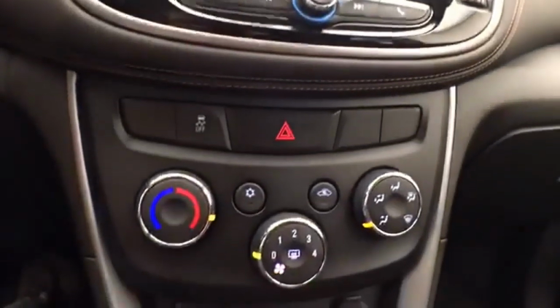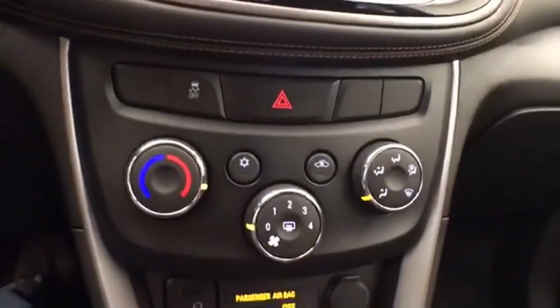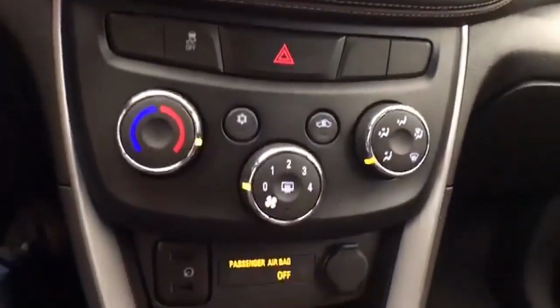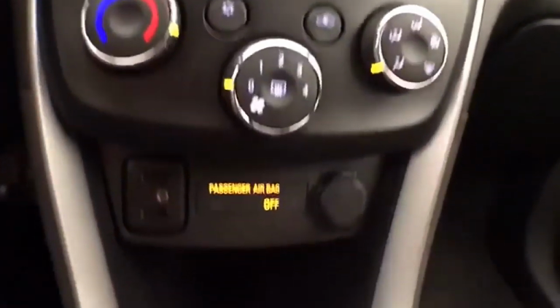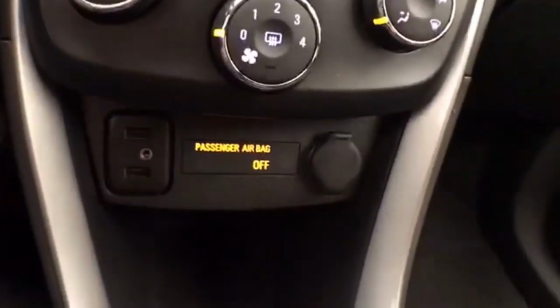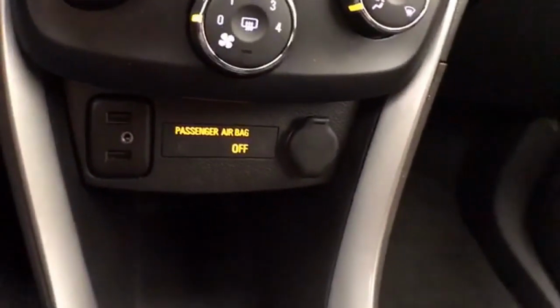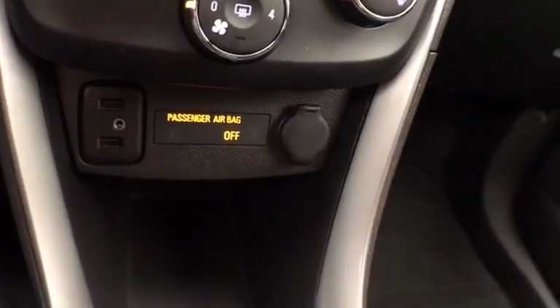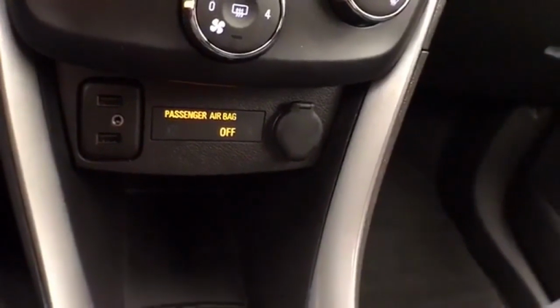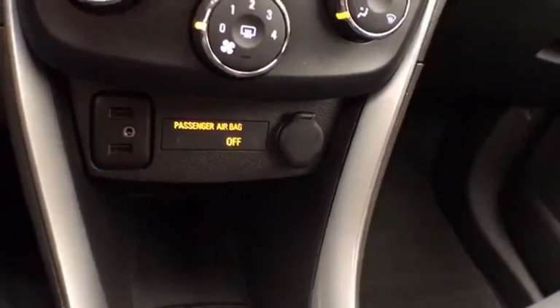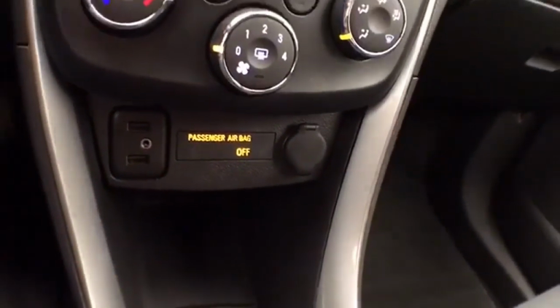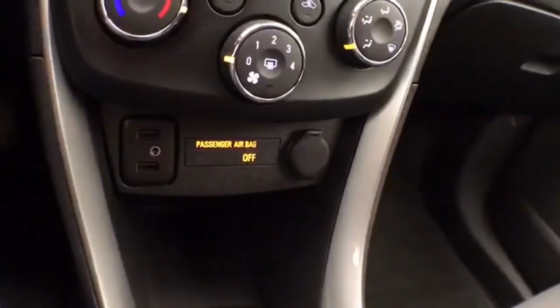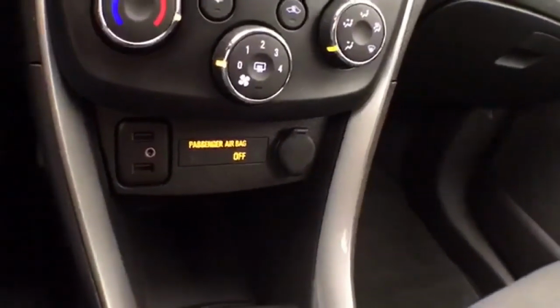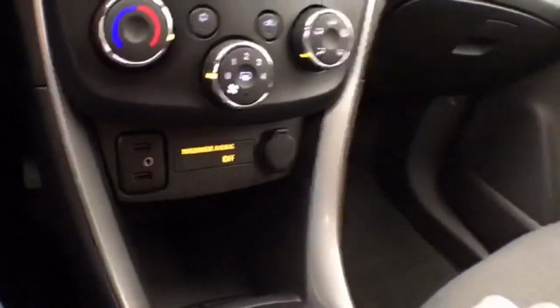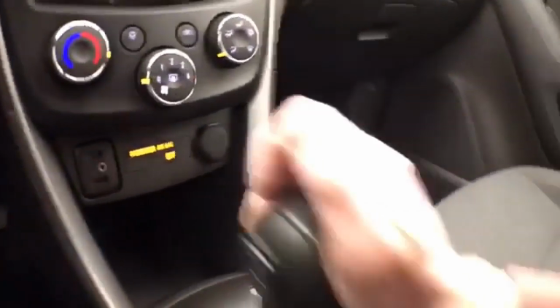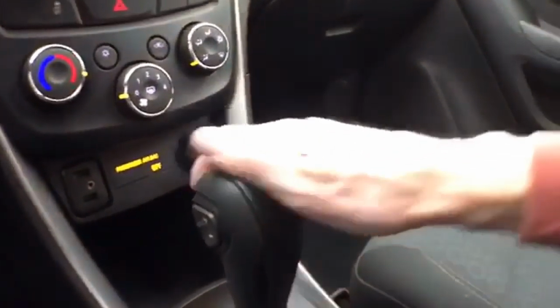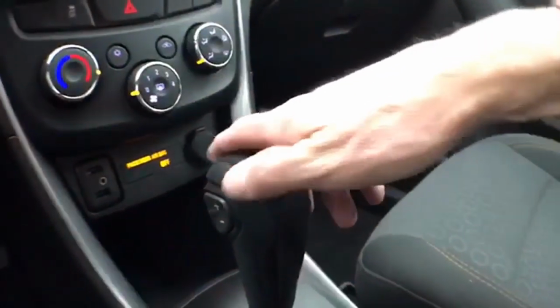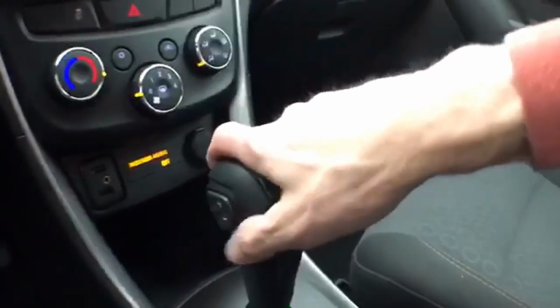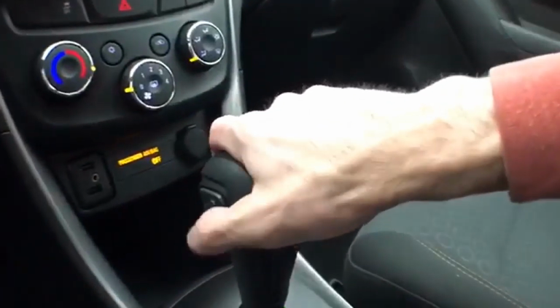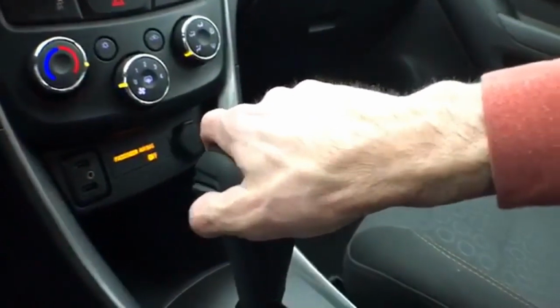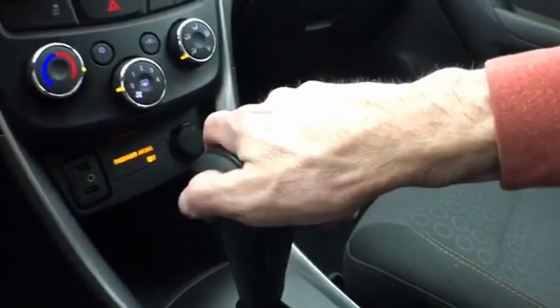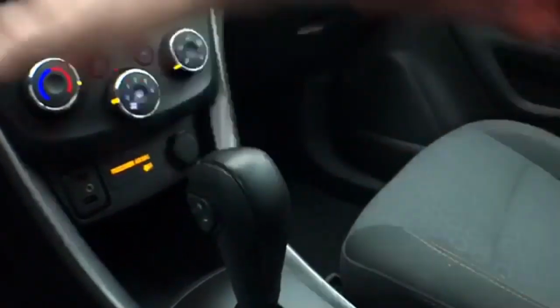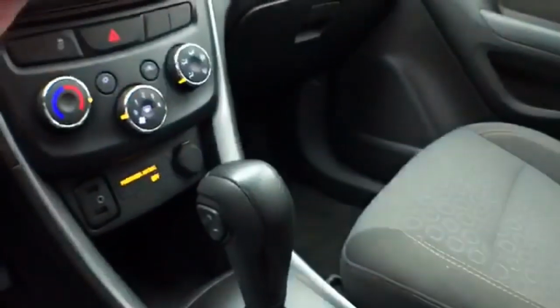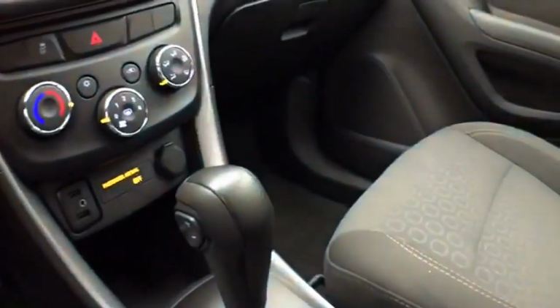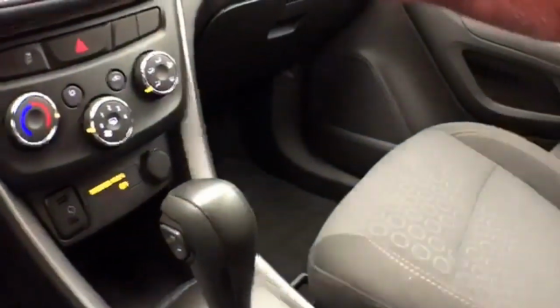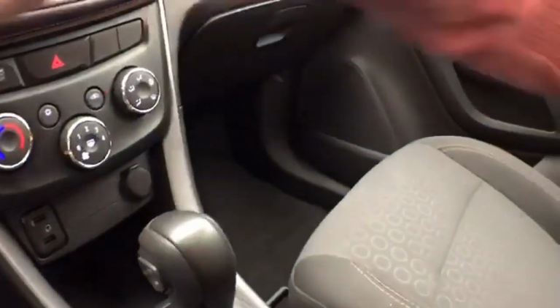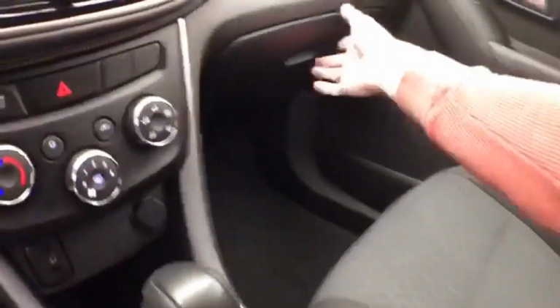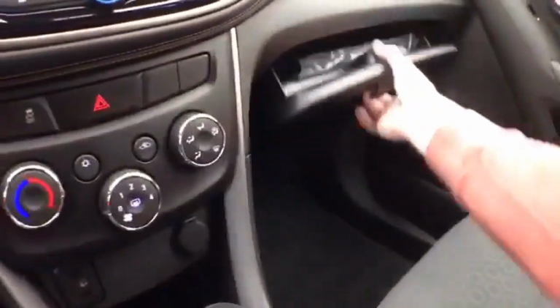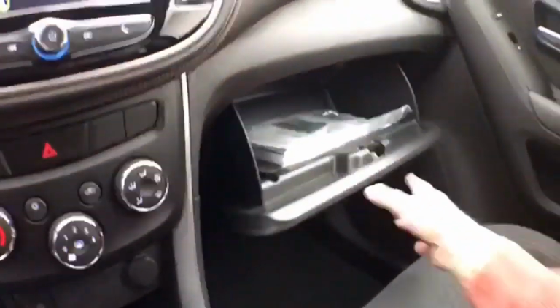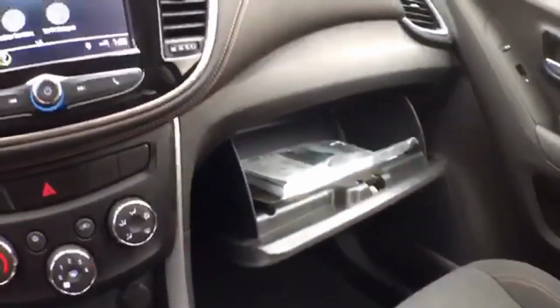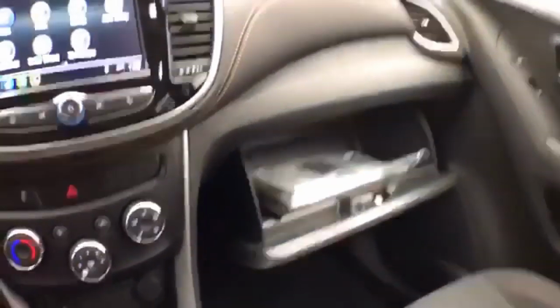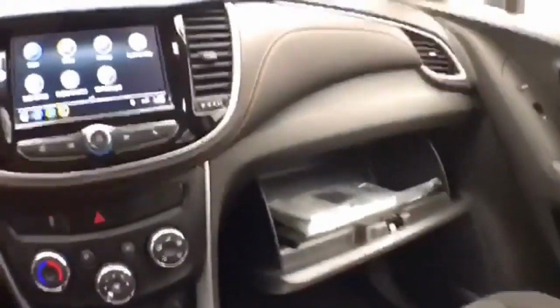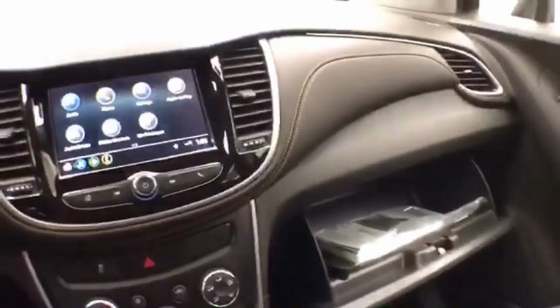The vehicle has heating and air conditioning, USB and auxiliary inputs to connect your media devices, and an automatic transmission with manual shift capability. There's also a spacious glove box with all the owner's materials.